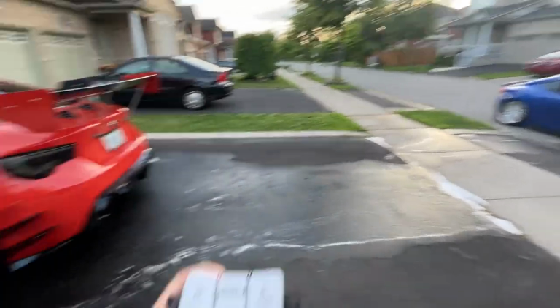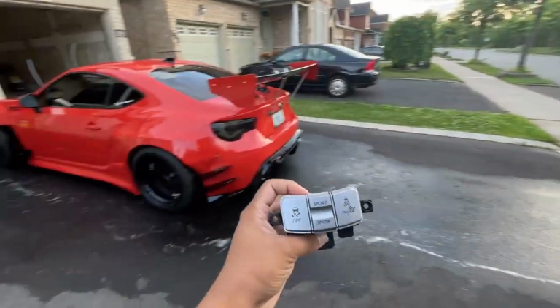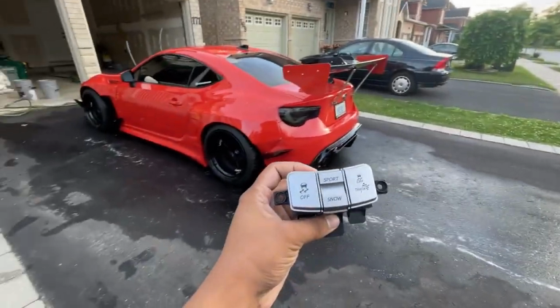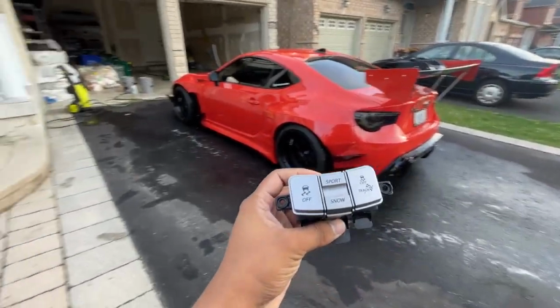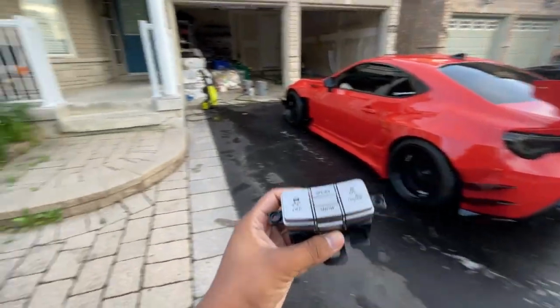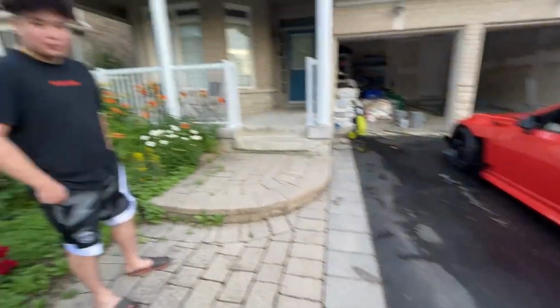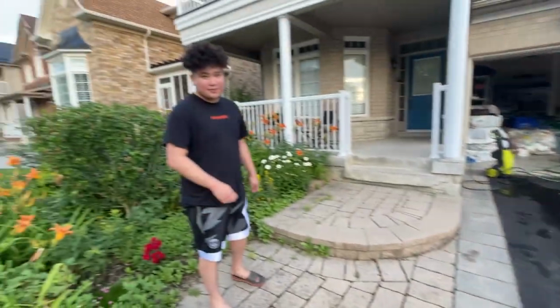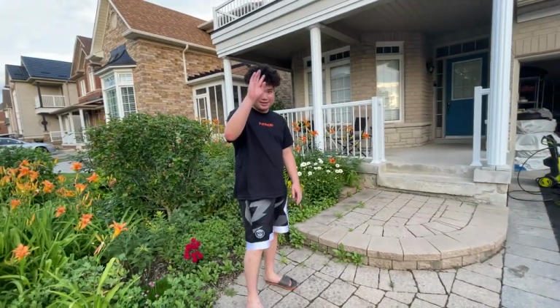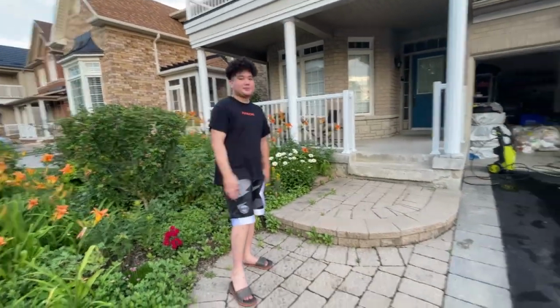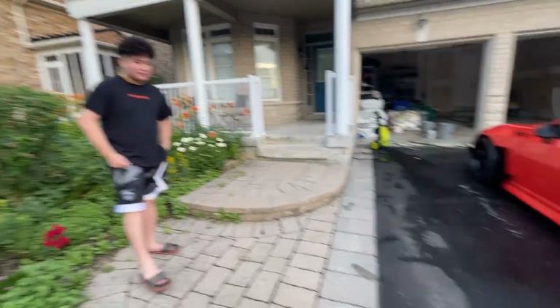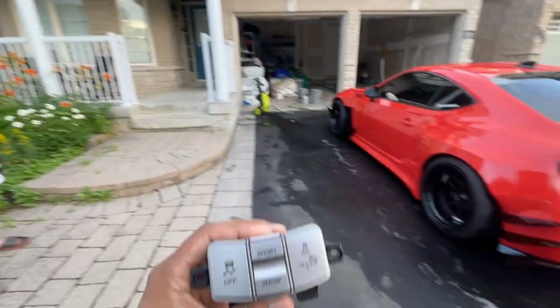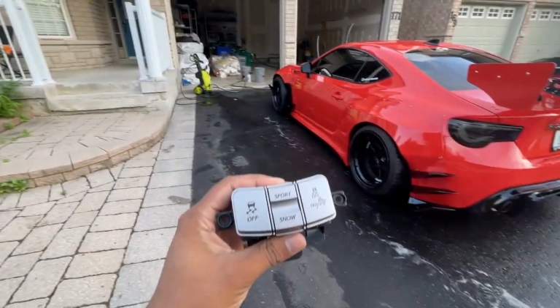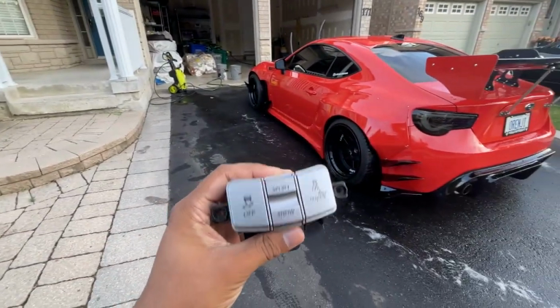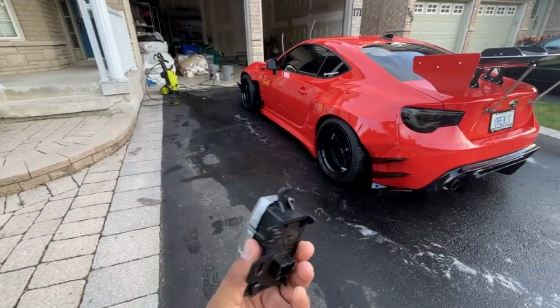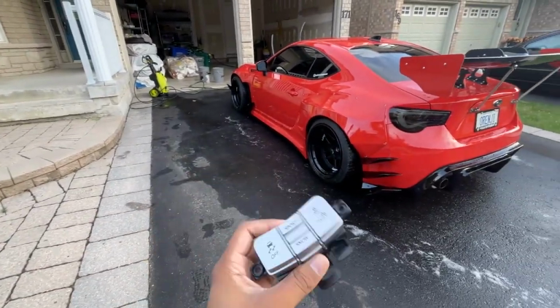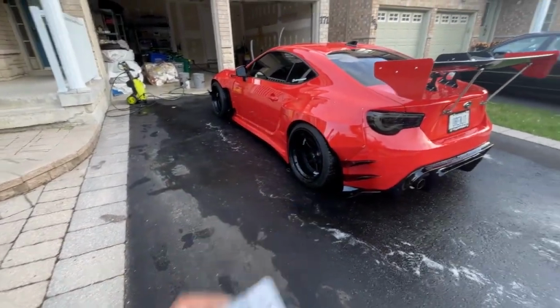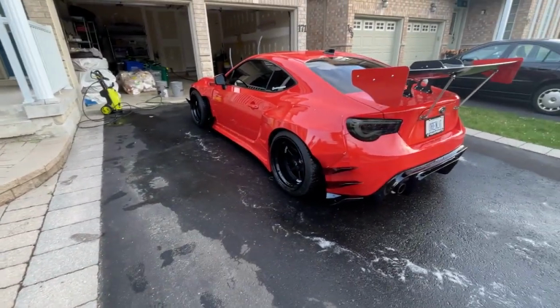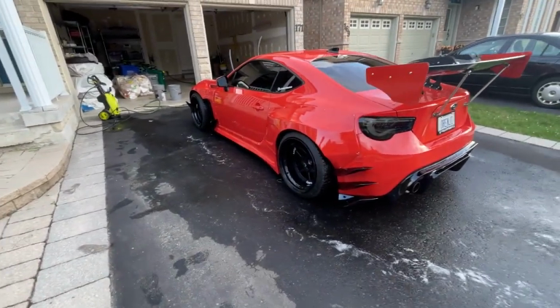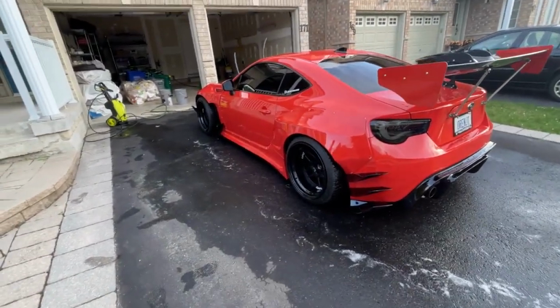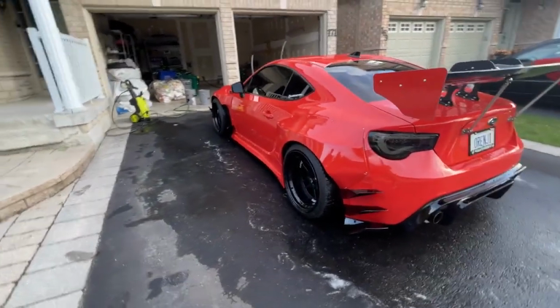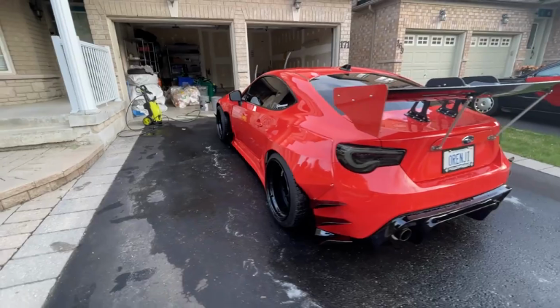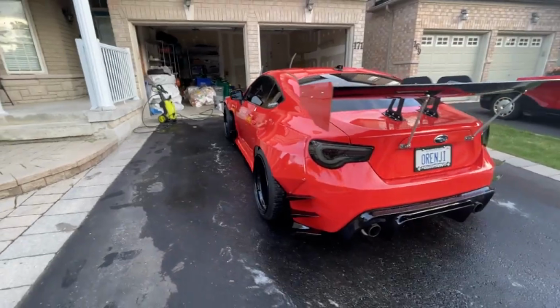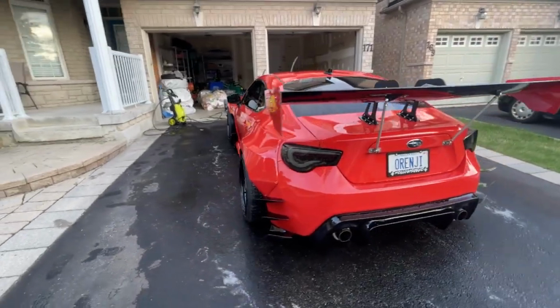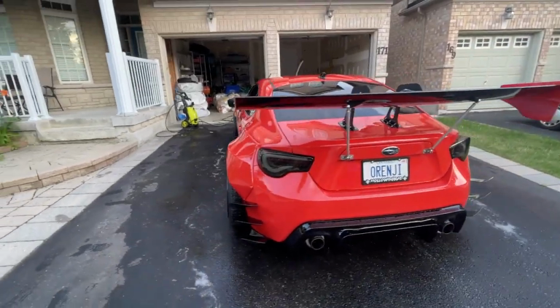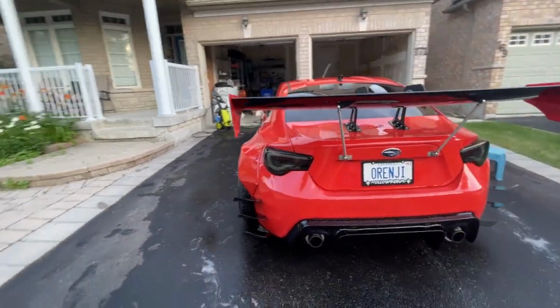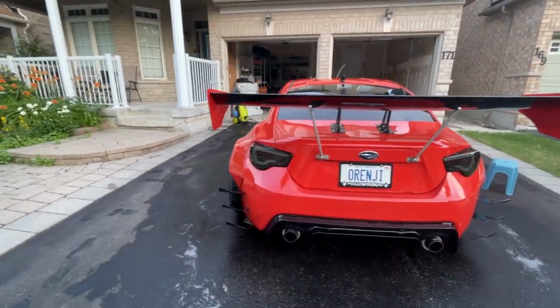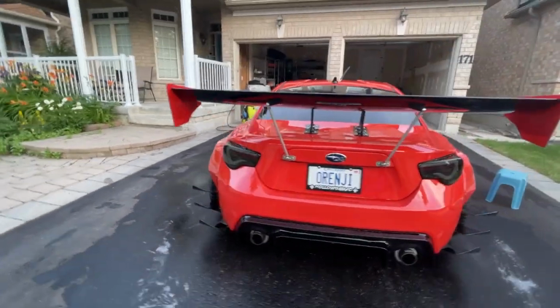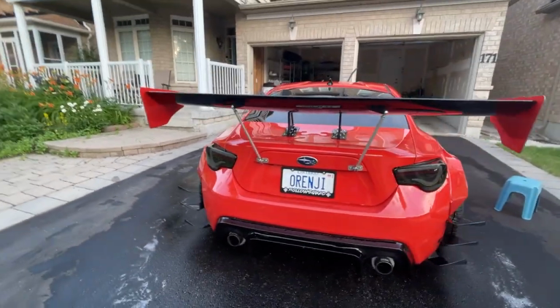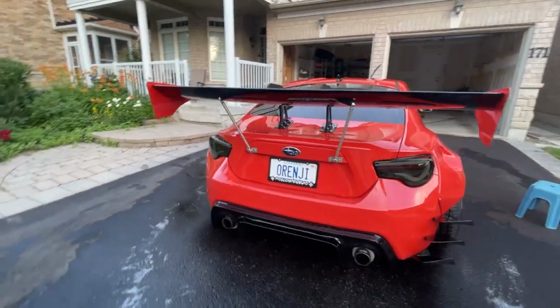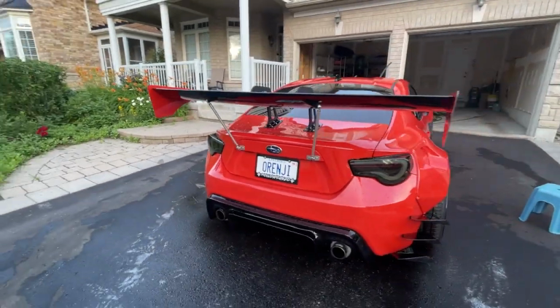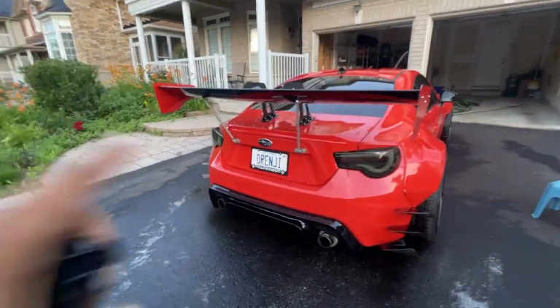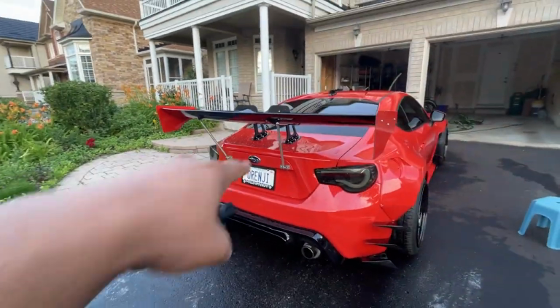Leo is saving my ass by giving me a module because I messed up mine trying to install my valve exhaust button. You guys have got to check out his wide body 86 - oh wait, this is a BRZ, it's a BRZ. I just saw the badge as soon as I said that.